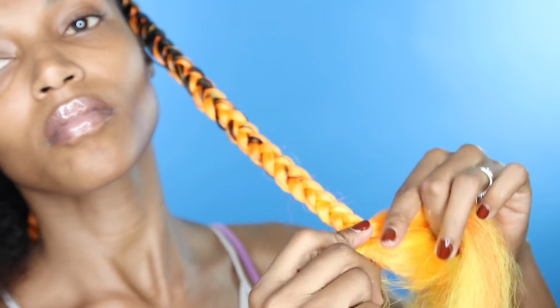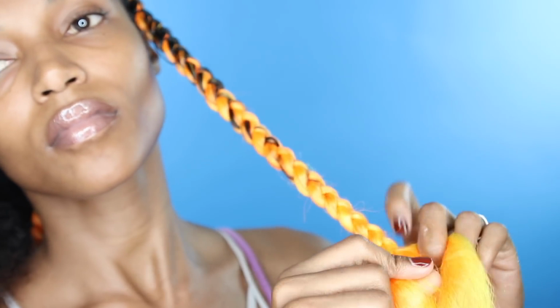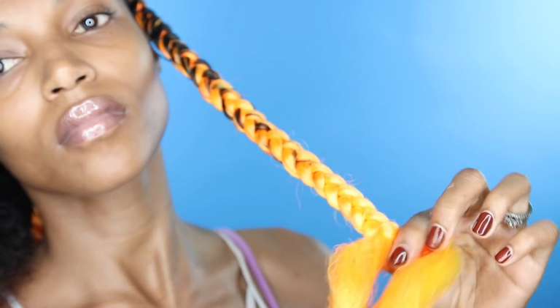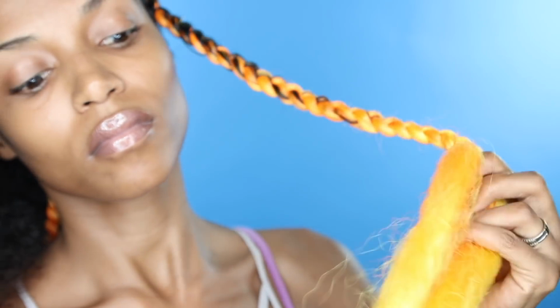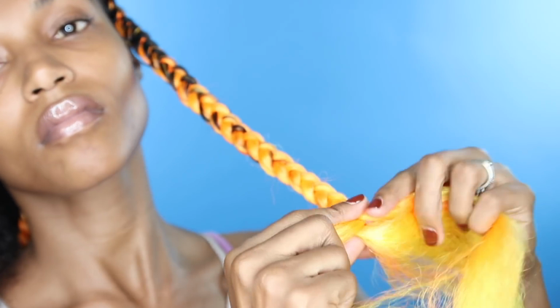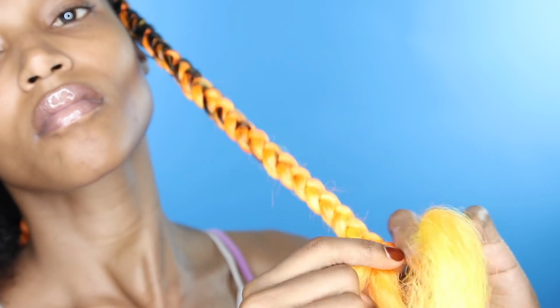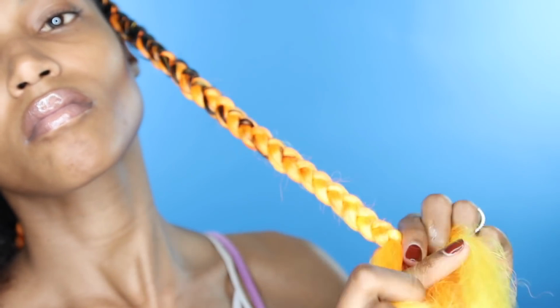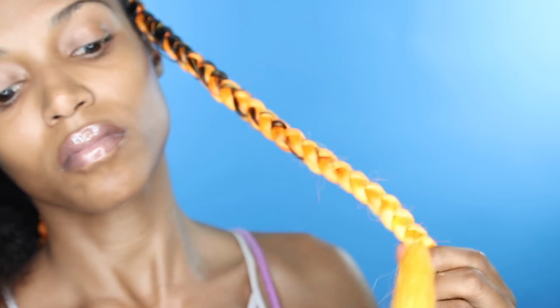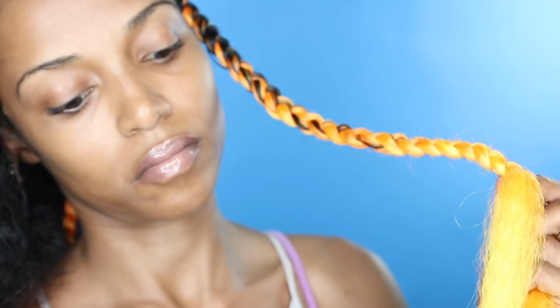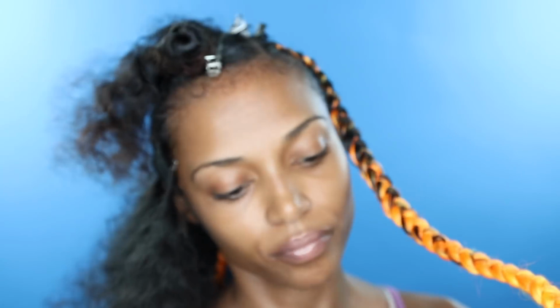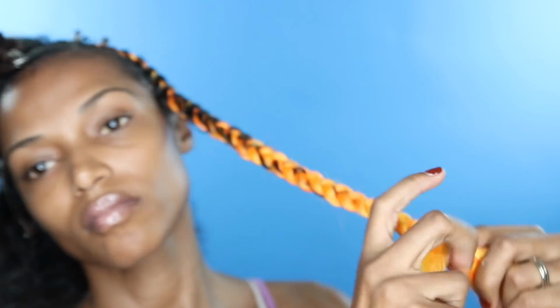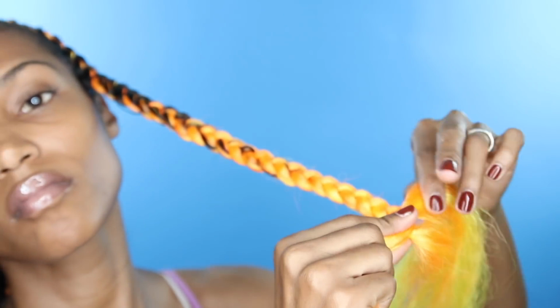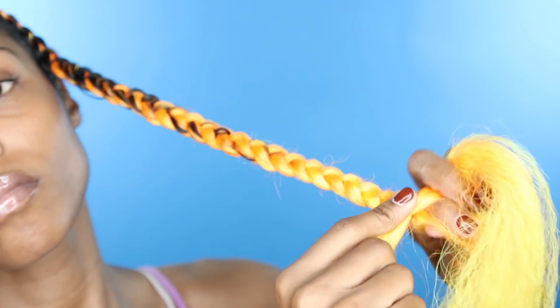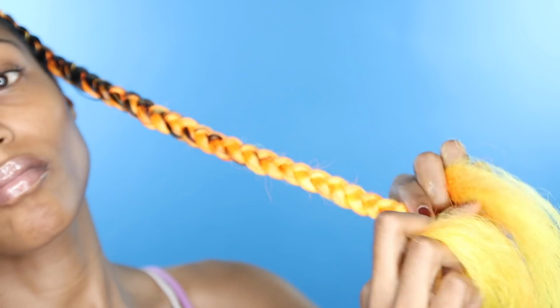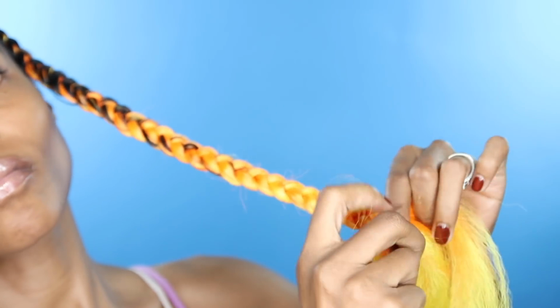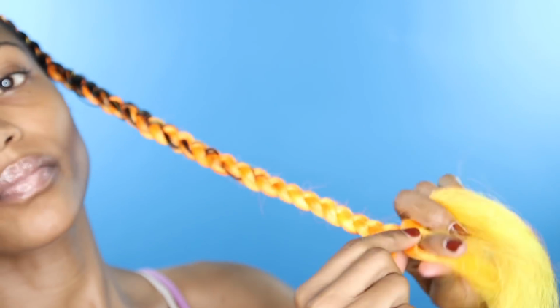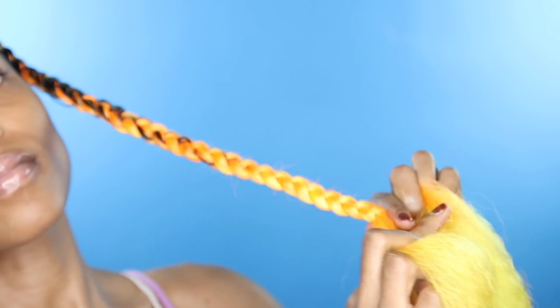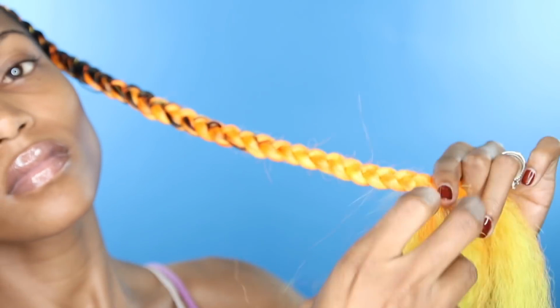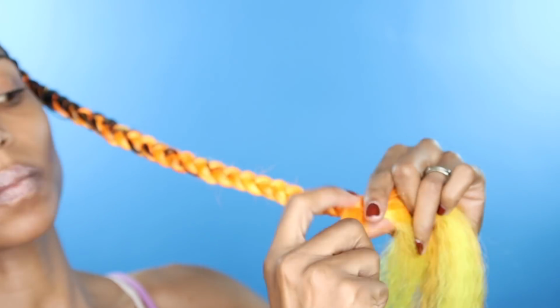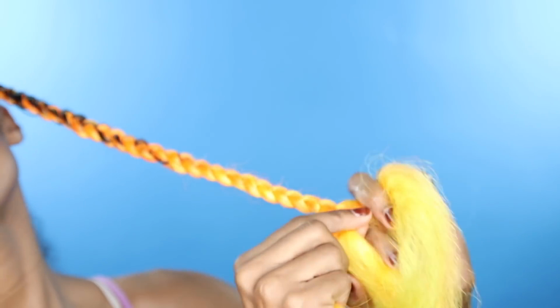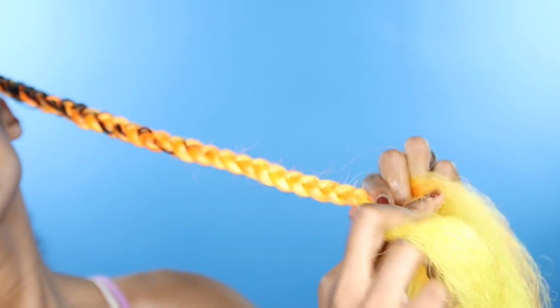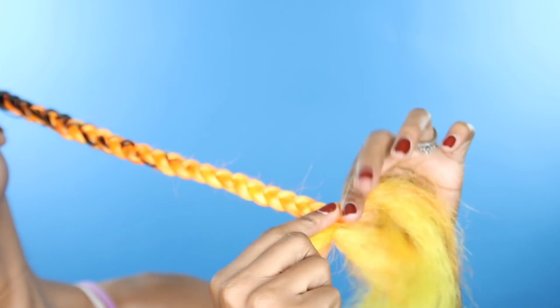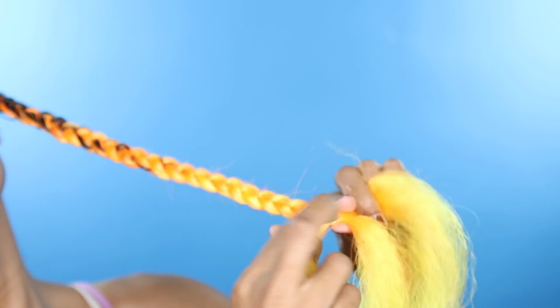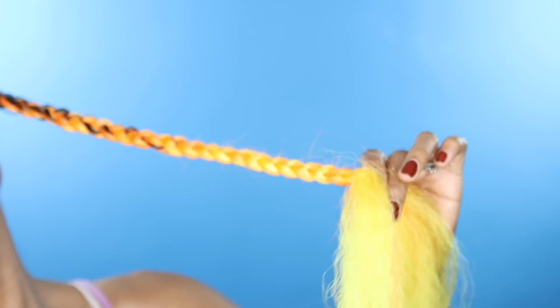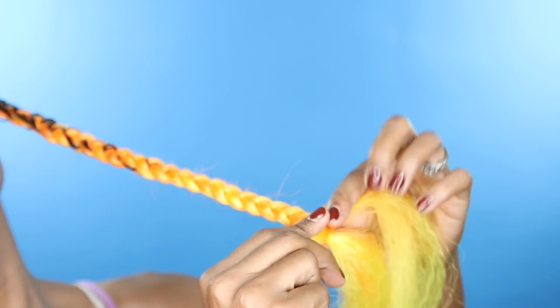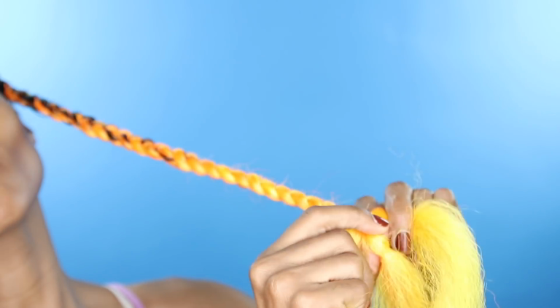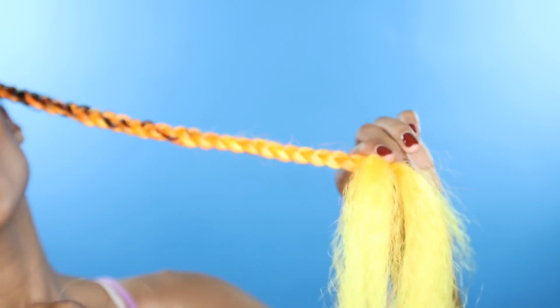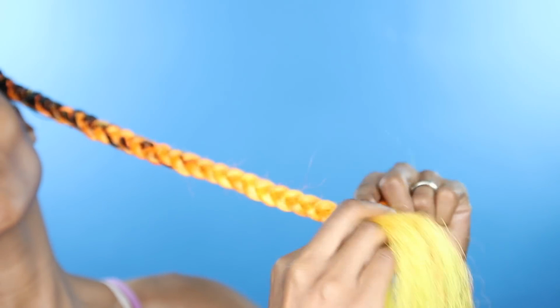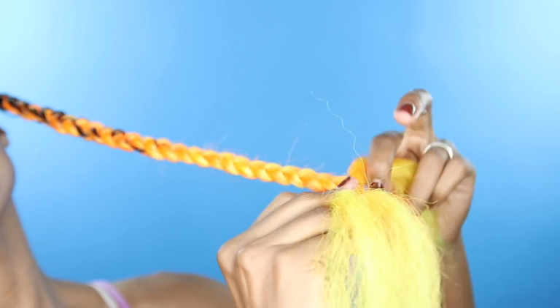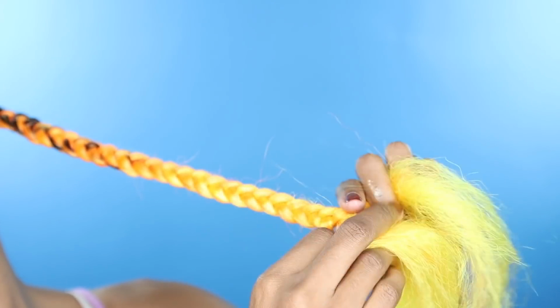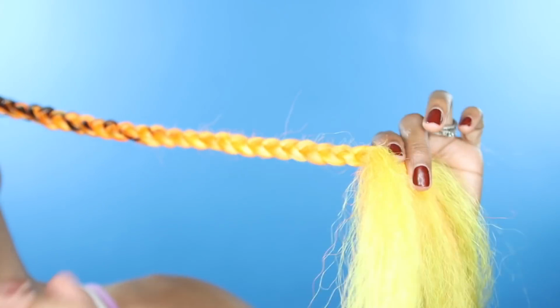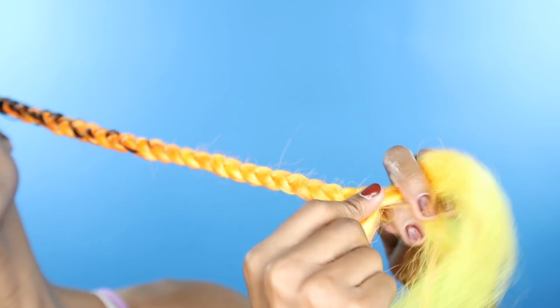When you're doing your feed-in braid, just go ahead and braid all the way down. You can use a clear rubber band if you really have to, but you shouldn't have to use any rubber bands to secure this hair — once you braid it all the way down to the very tip, it should last.